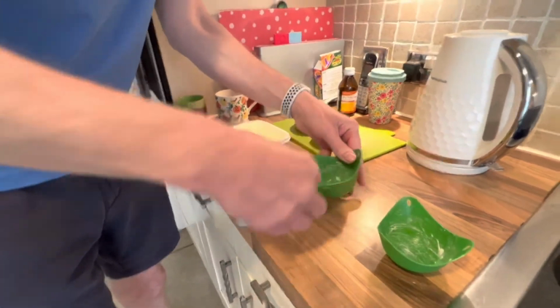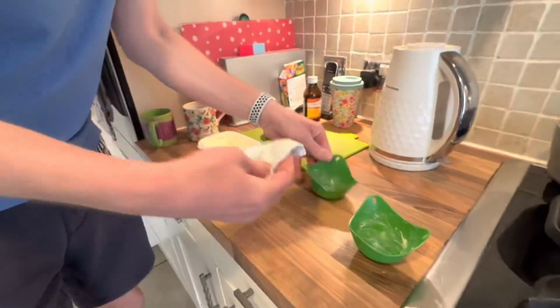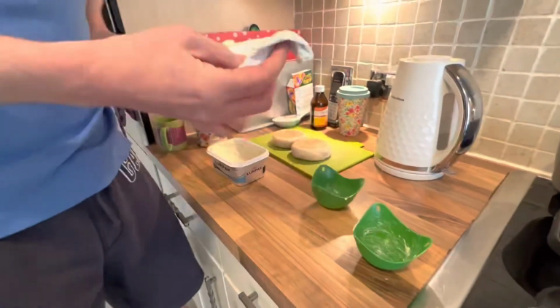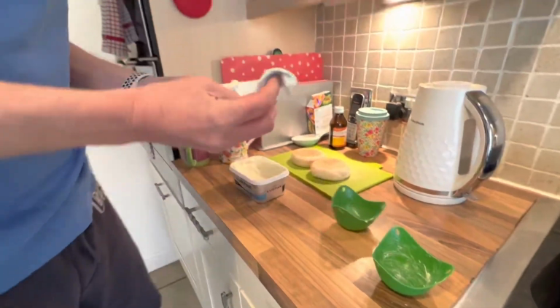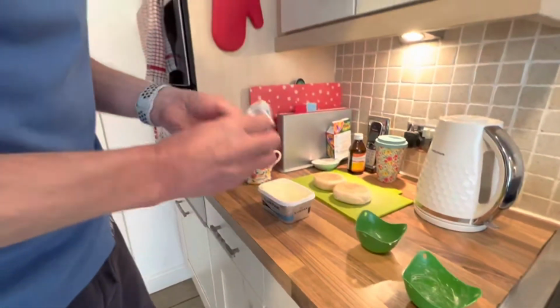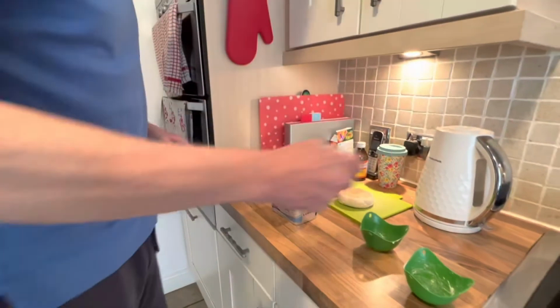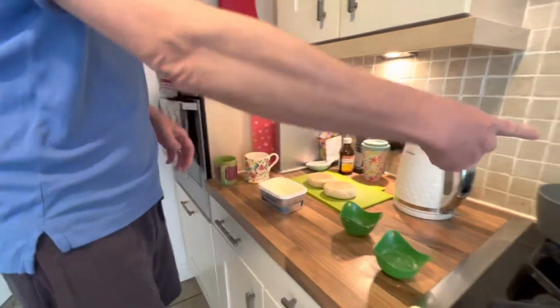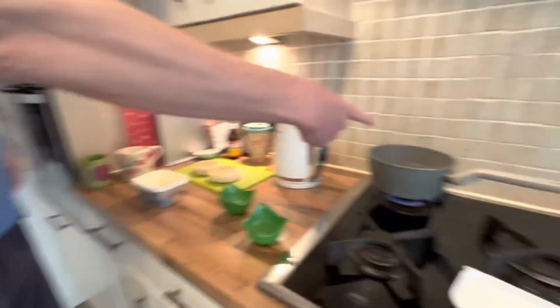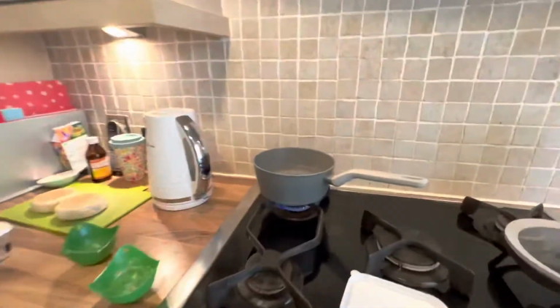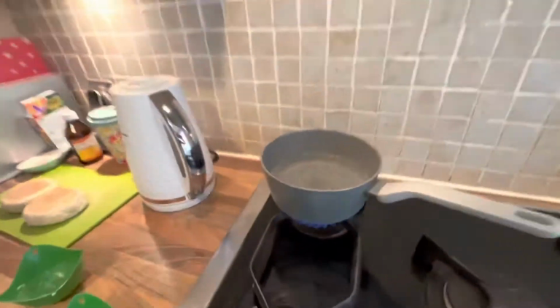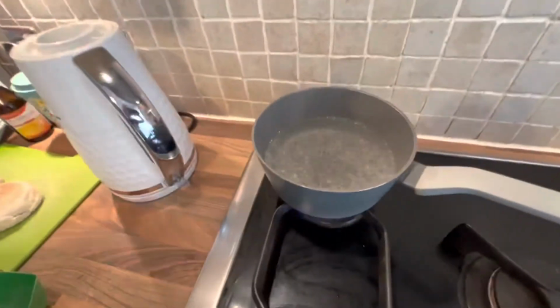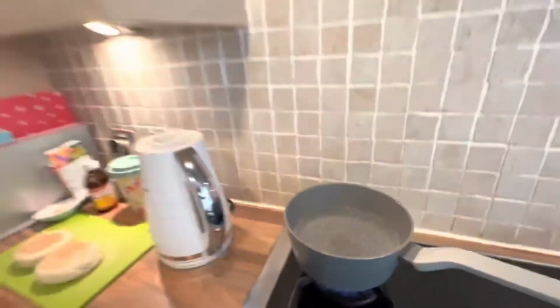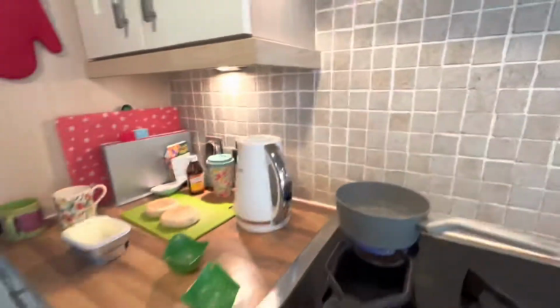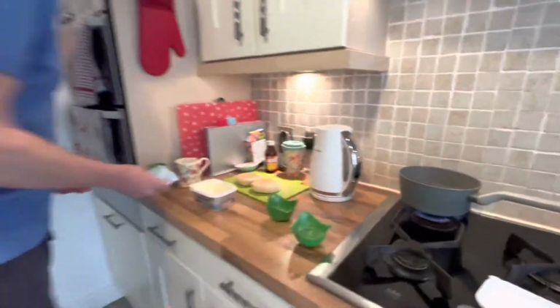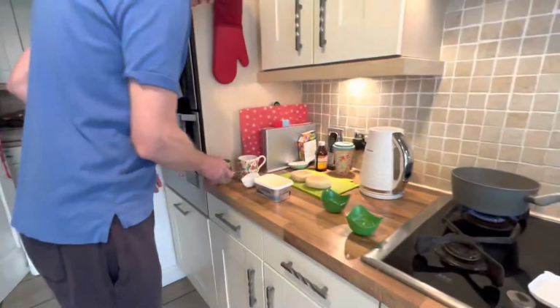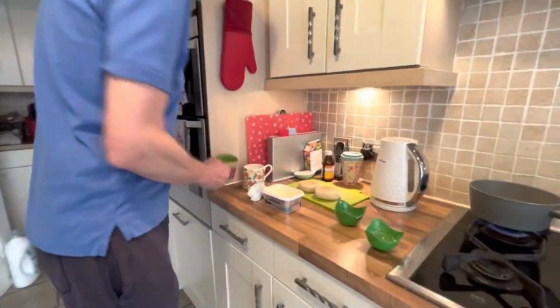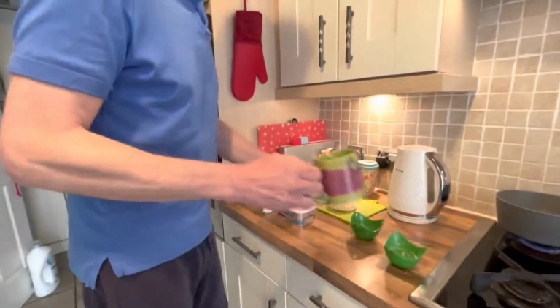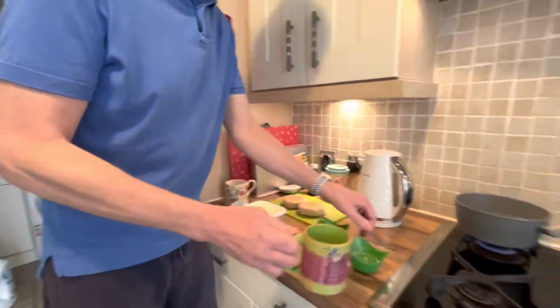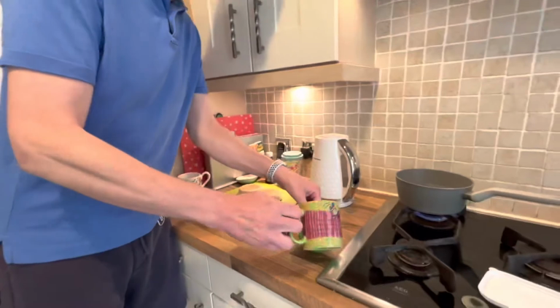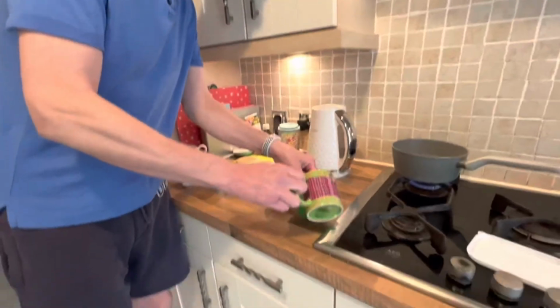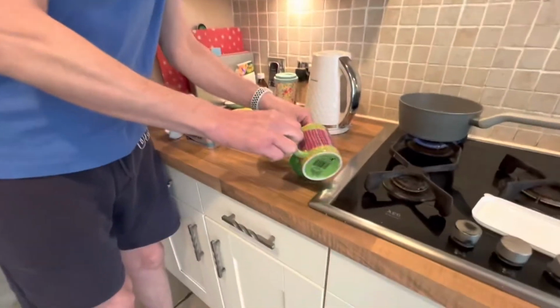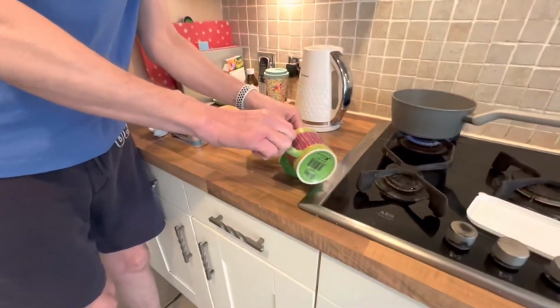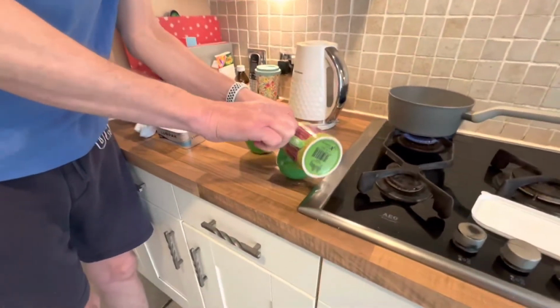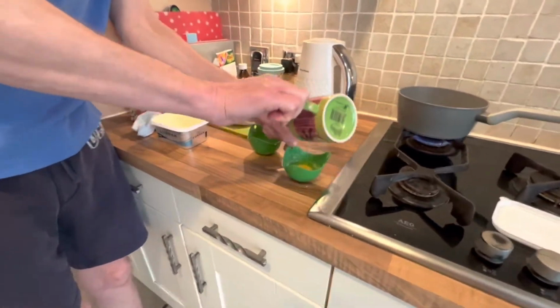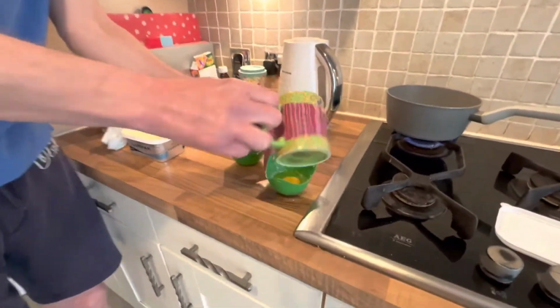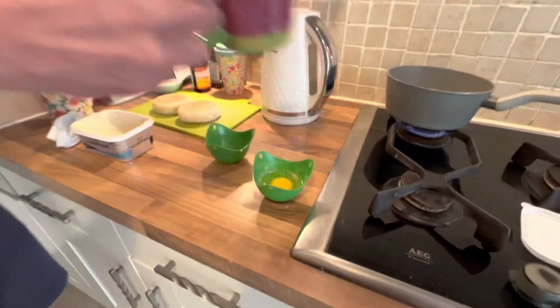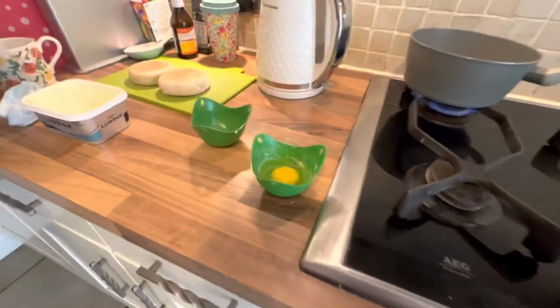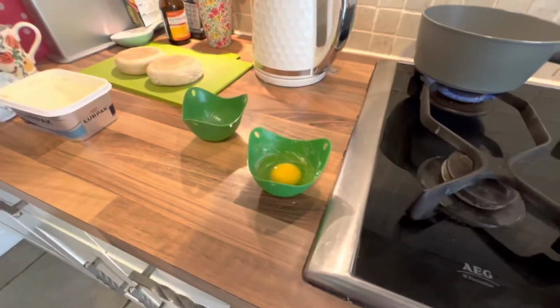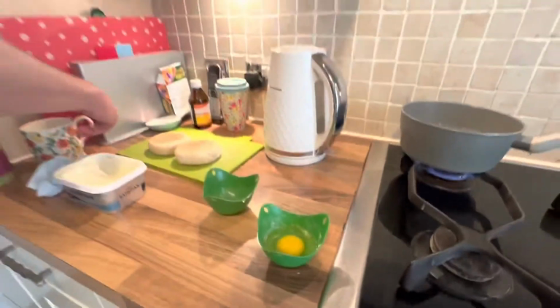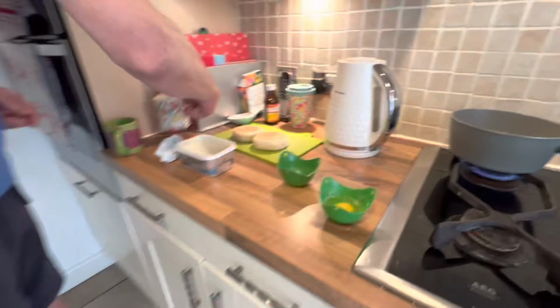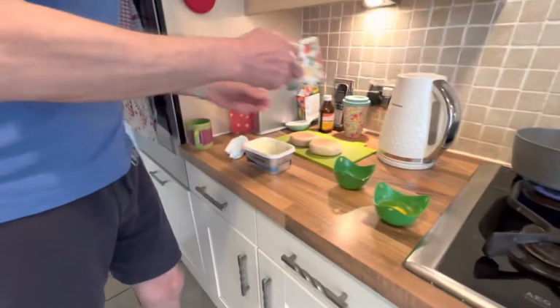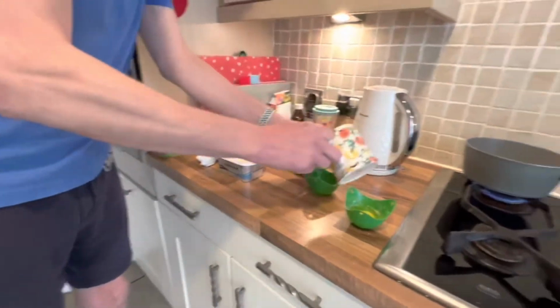When we've done that, make sure you've got a pan of boiling water on the go. I've already cracked the eggs and I'm going to put them straight in, like that. Put another one in there.